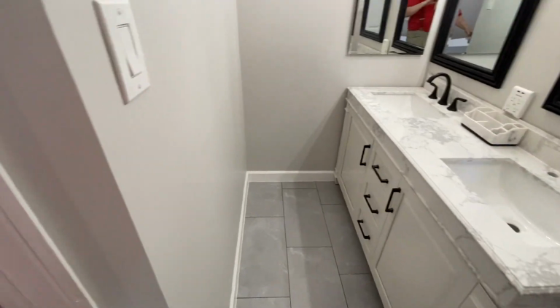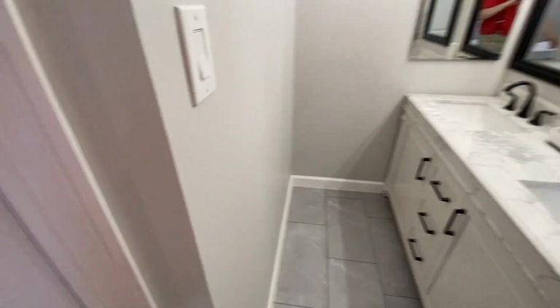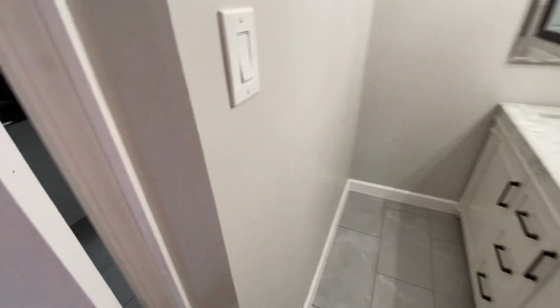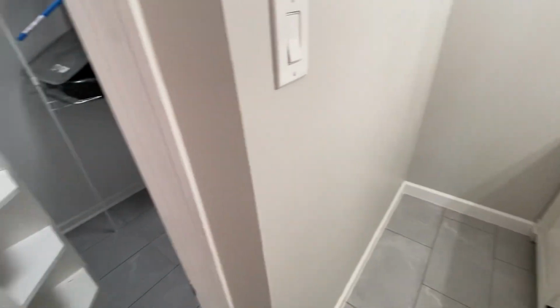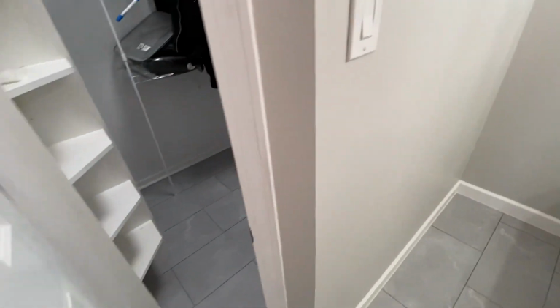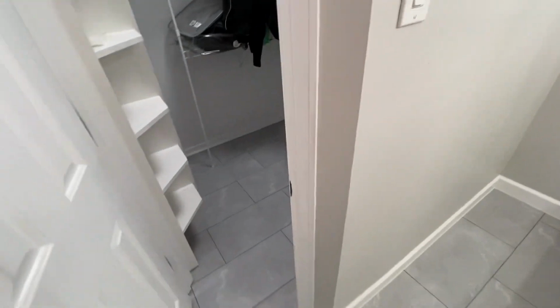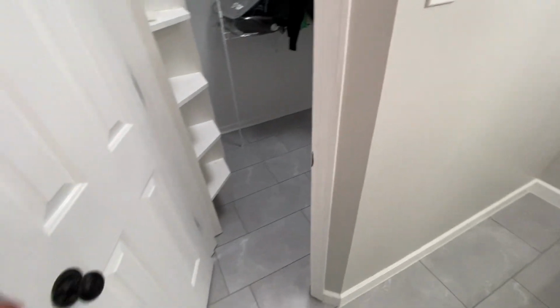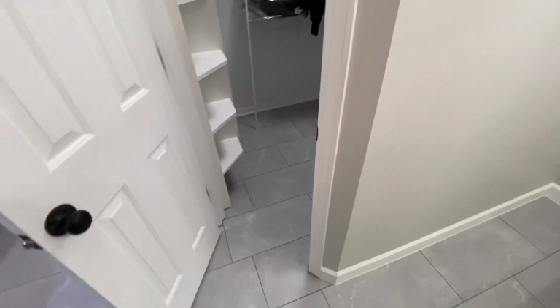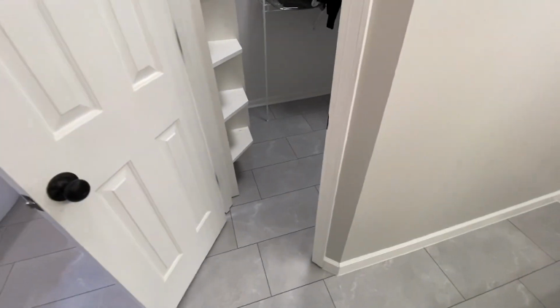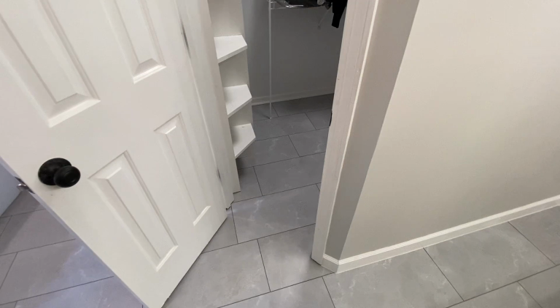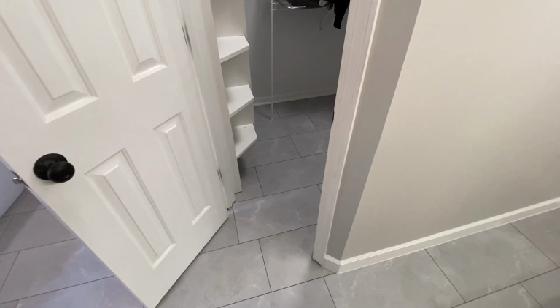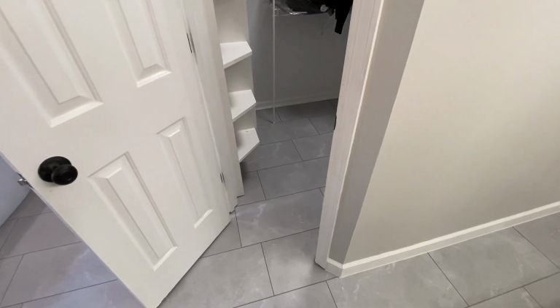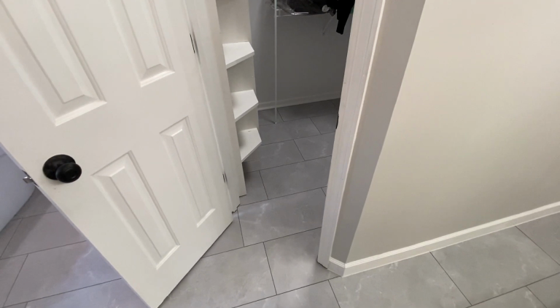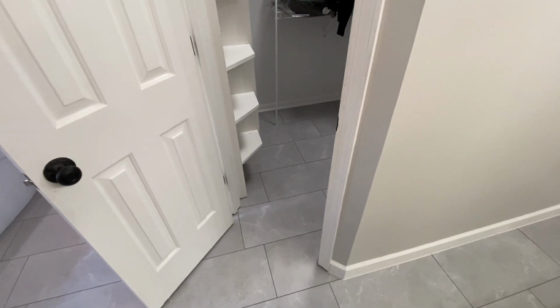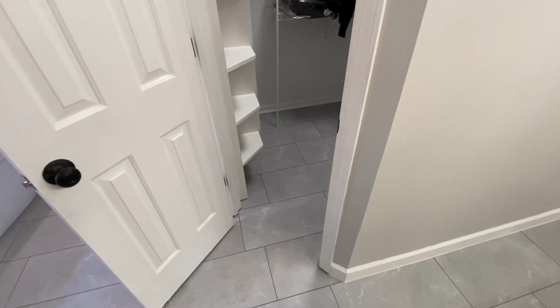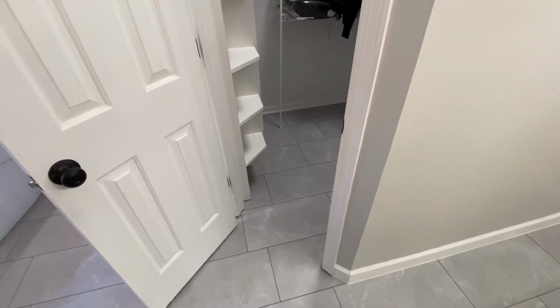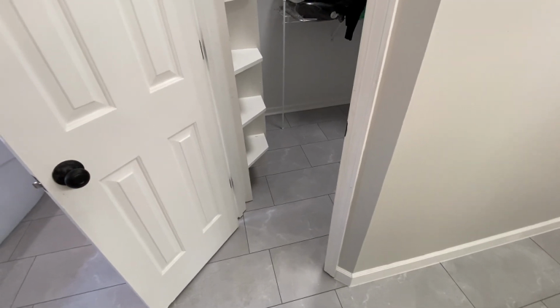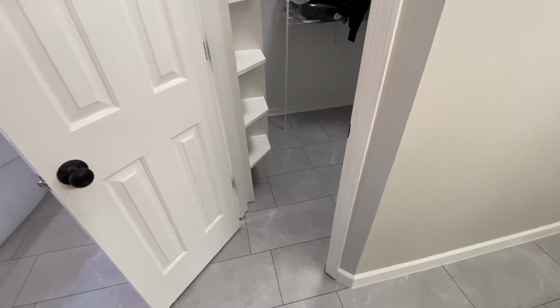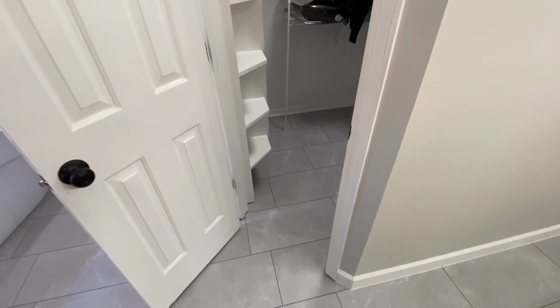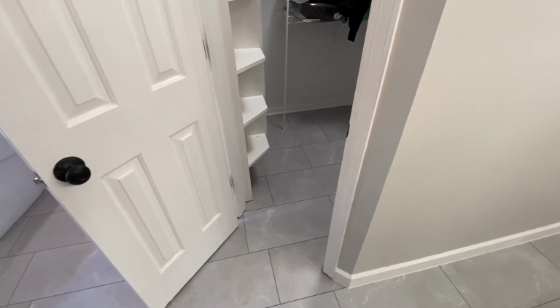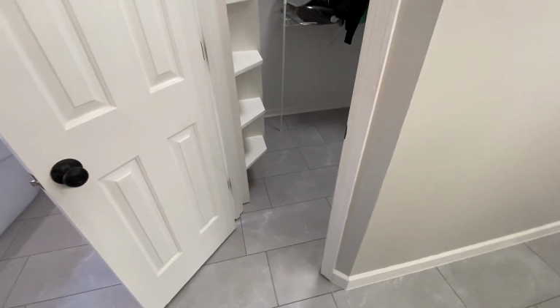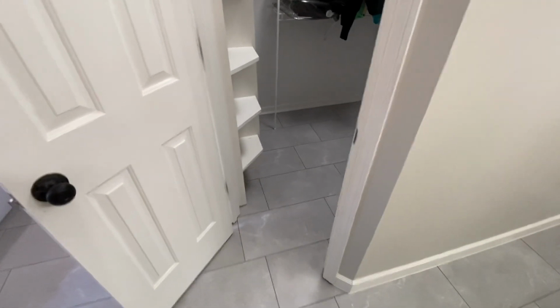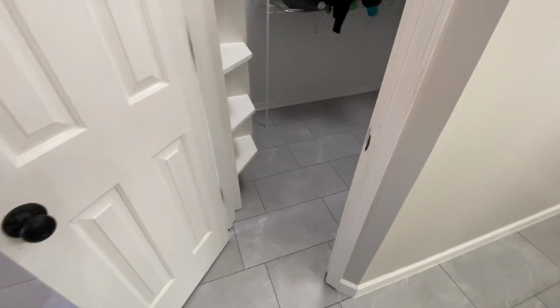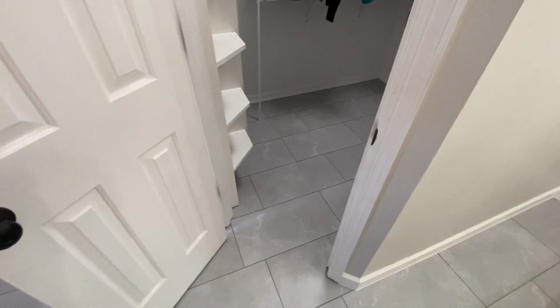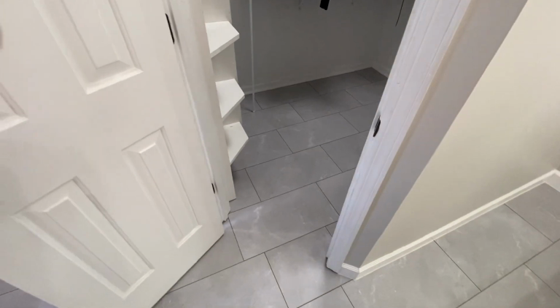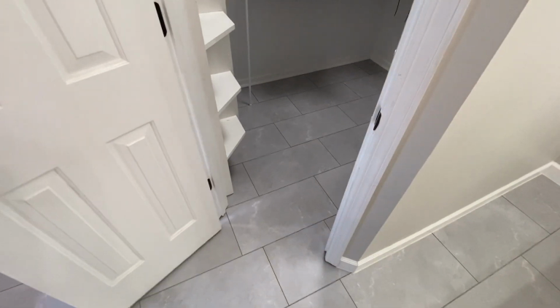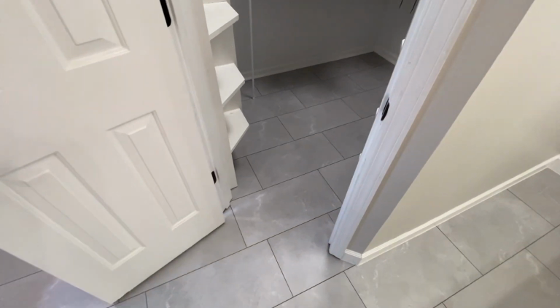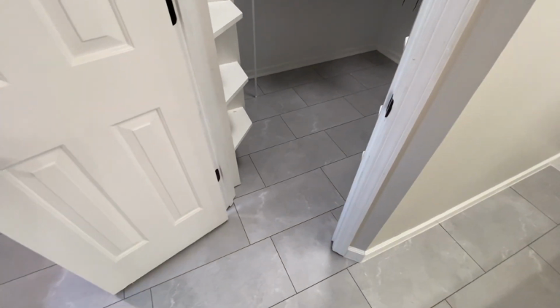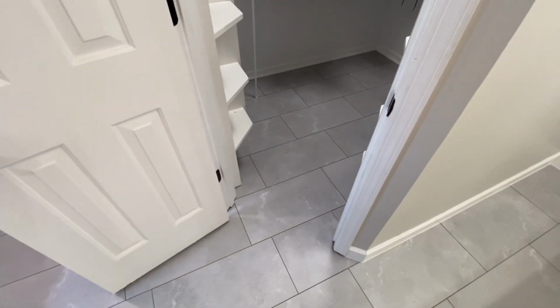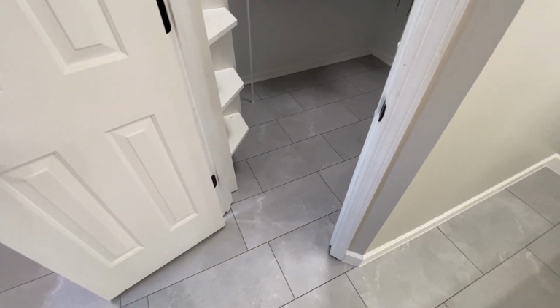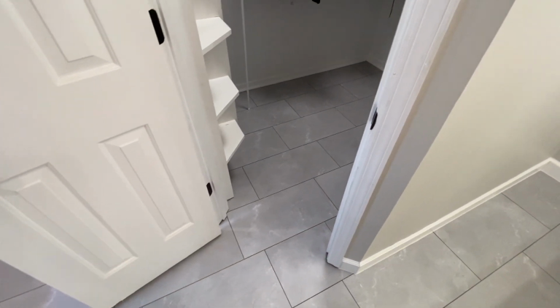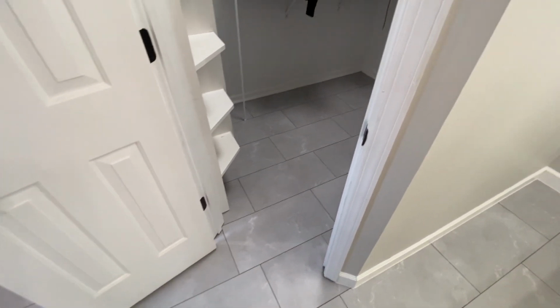Here's the closet we put in. It has a 45-degree angle on that closet door, and we didn't have any transitions — we made the flooring so it's just seamless to the closet.